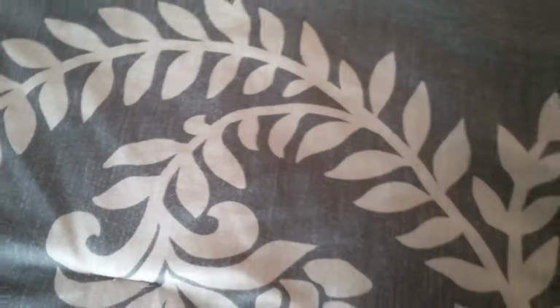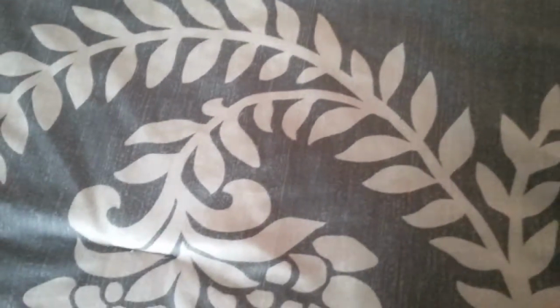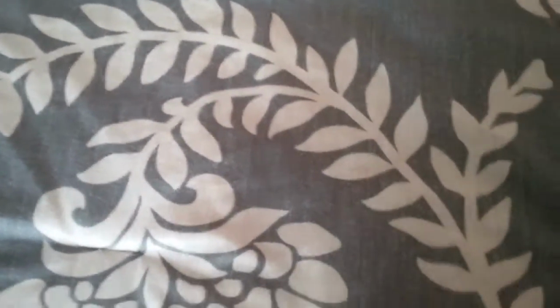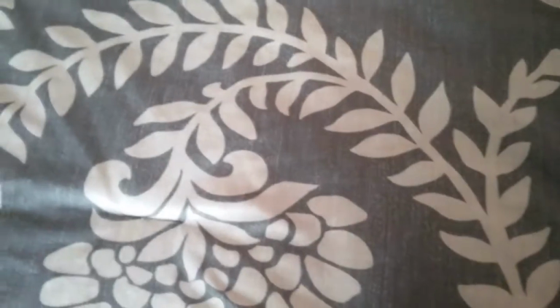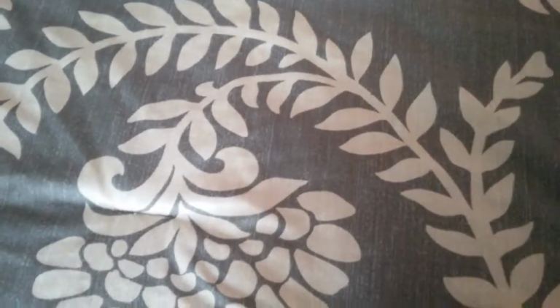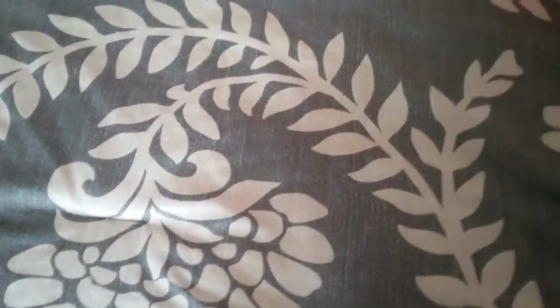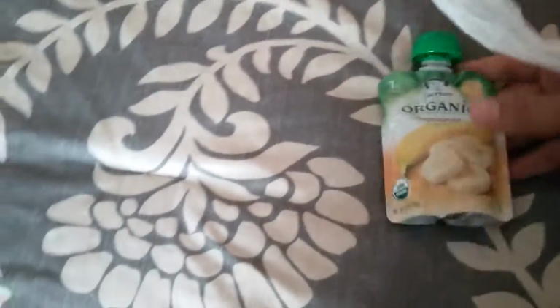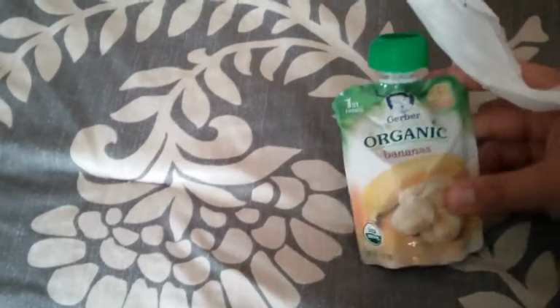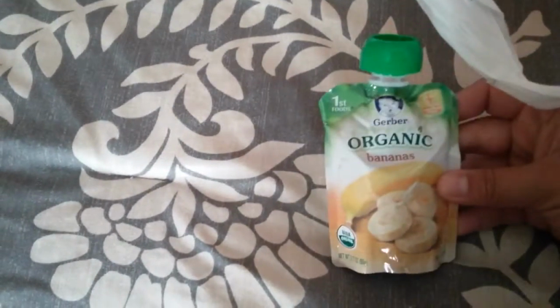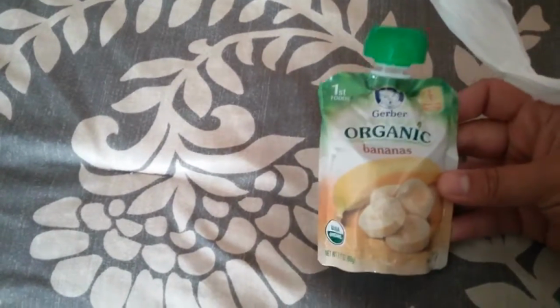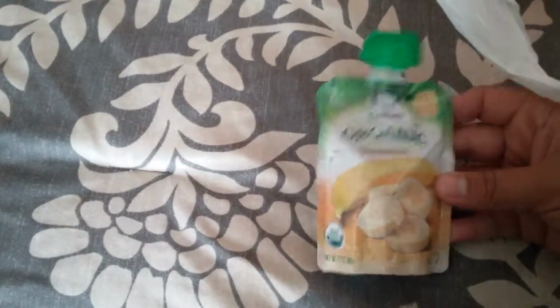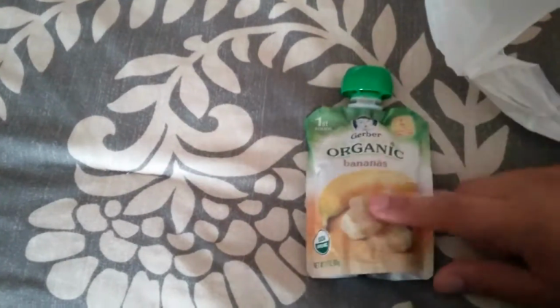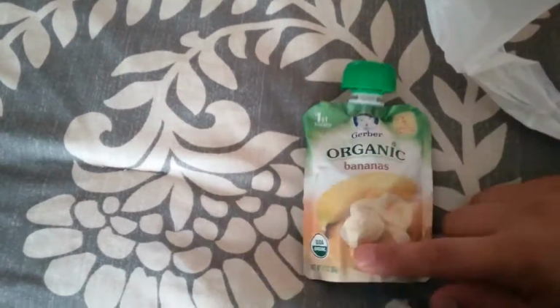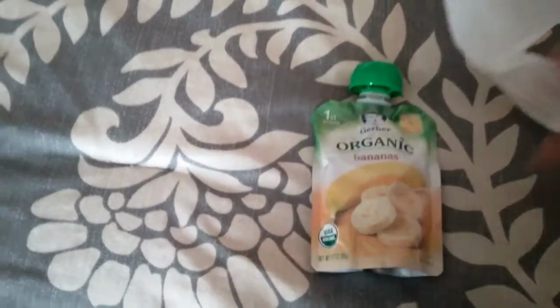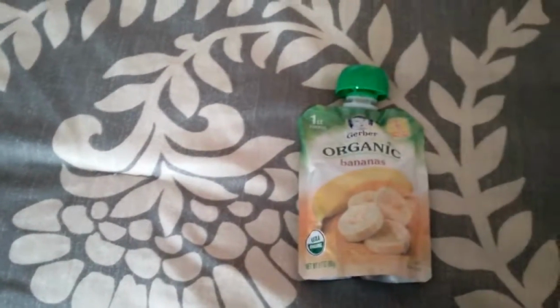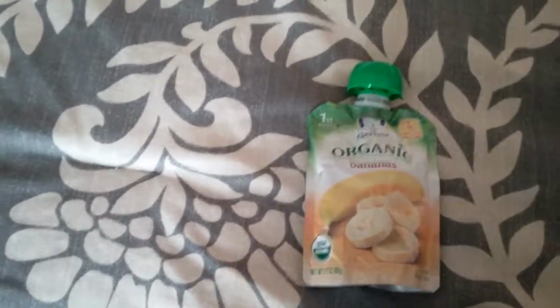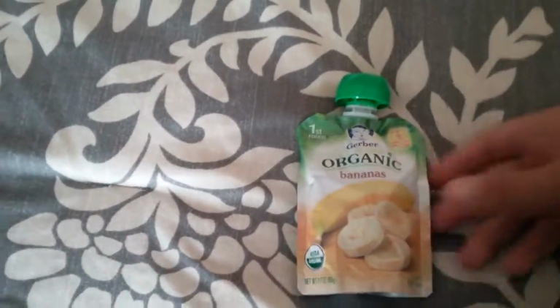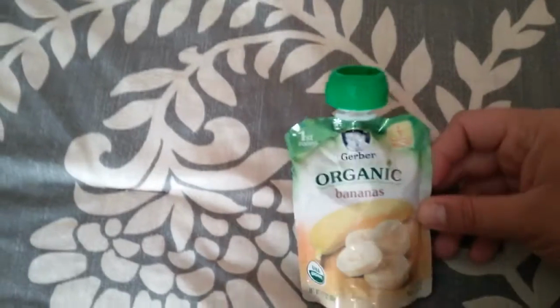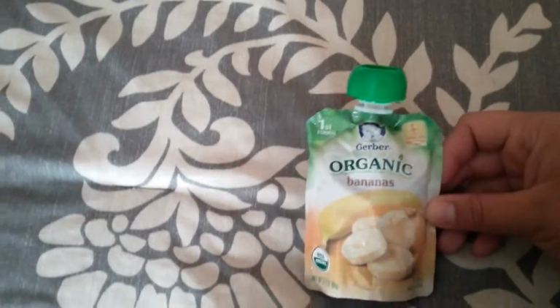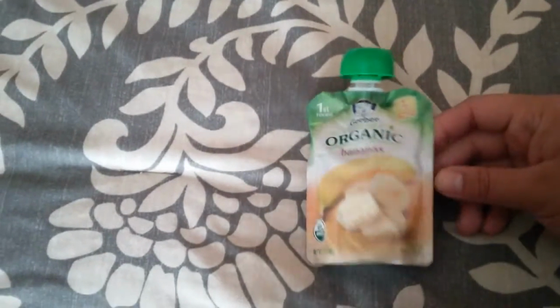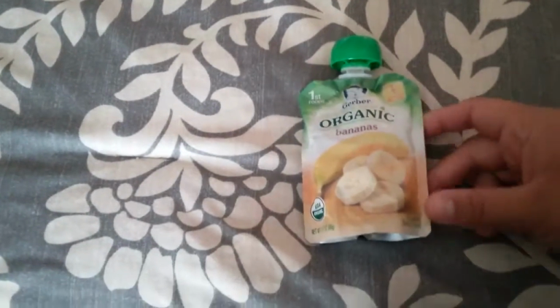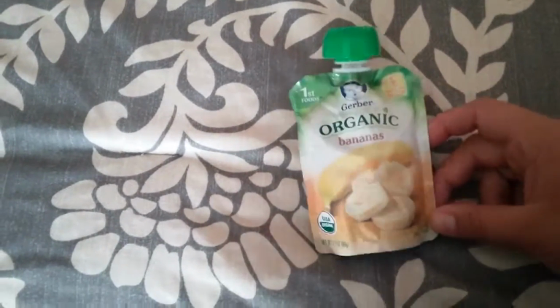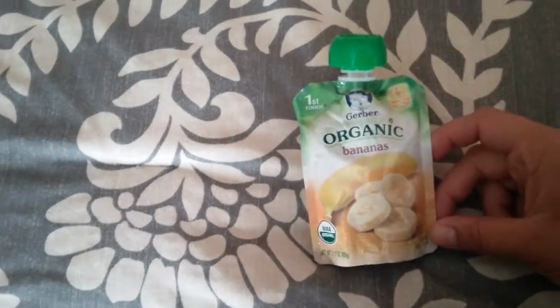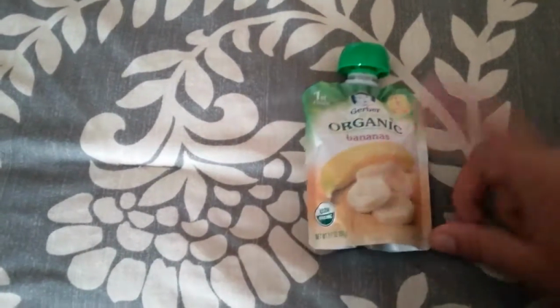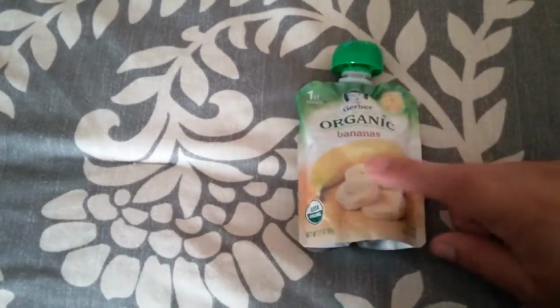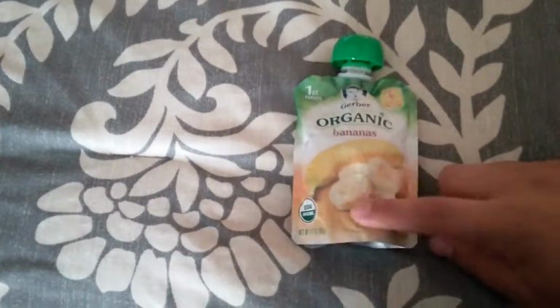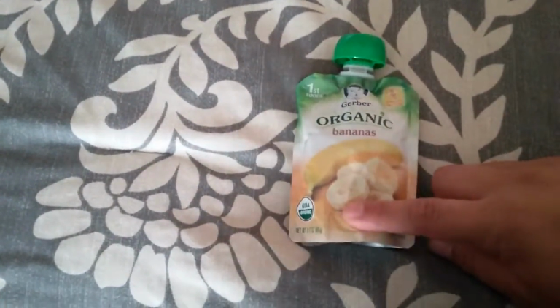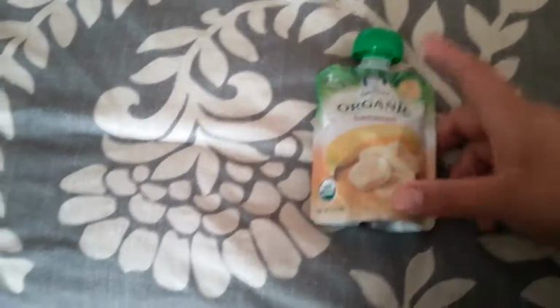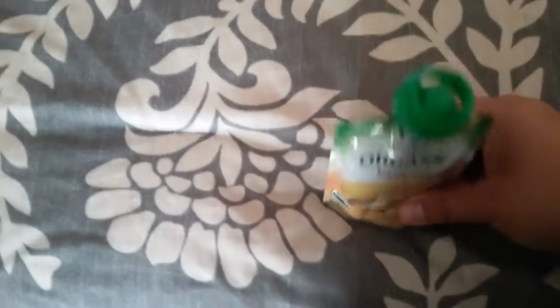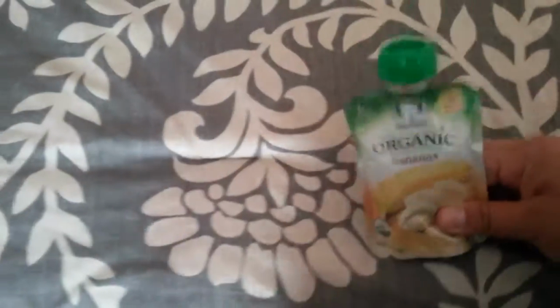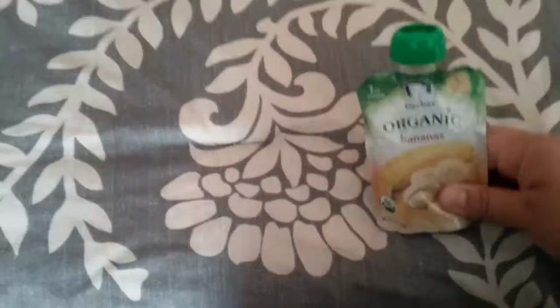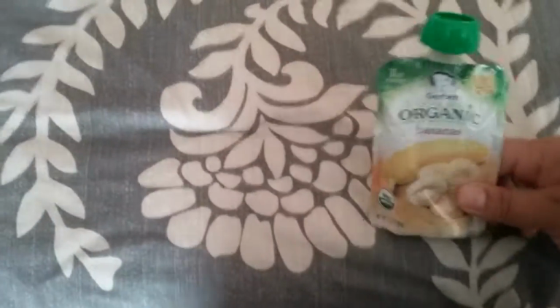The last item in that bag is just an organic food pouch. I'm also putting together a basket for my cousin's baby, and I picked up one more of these food pouches for him.